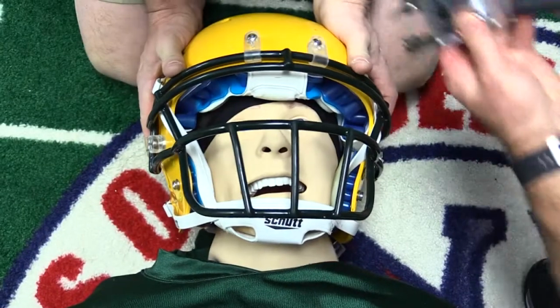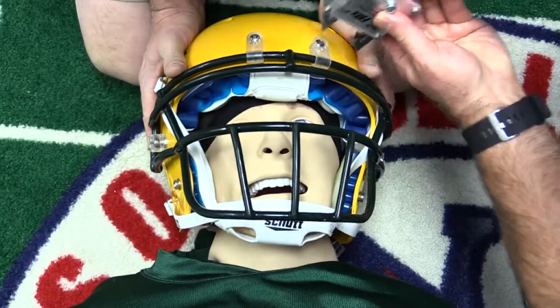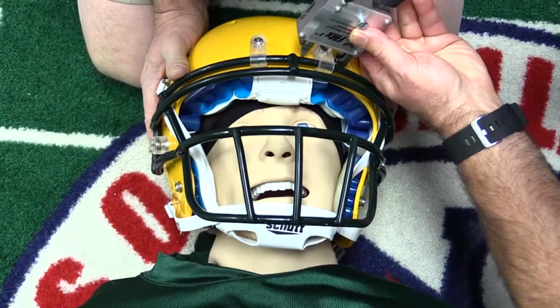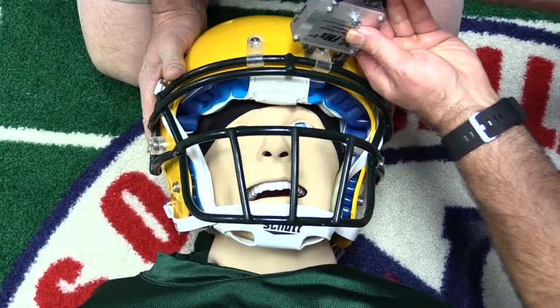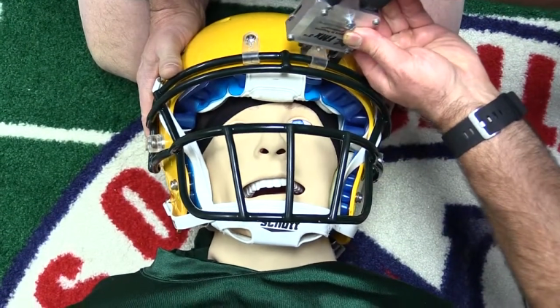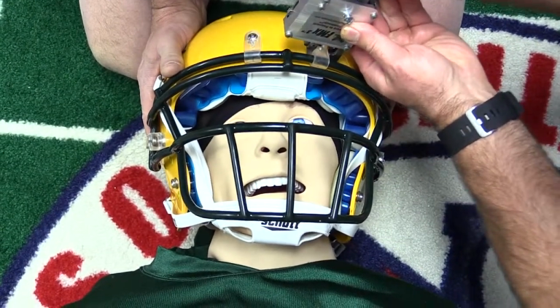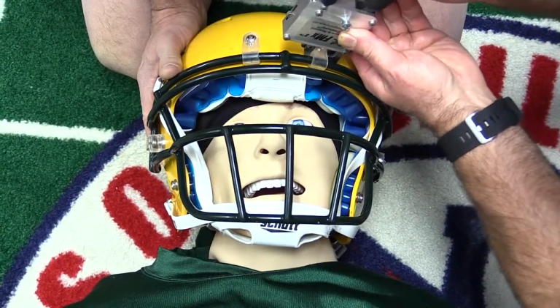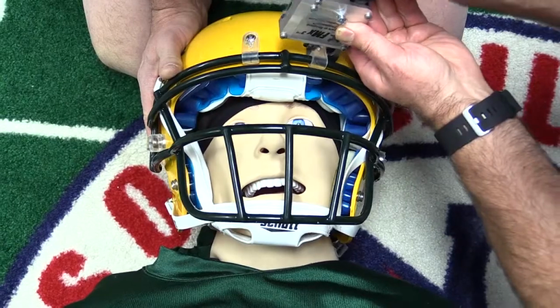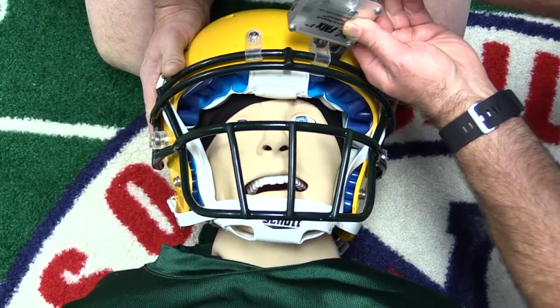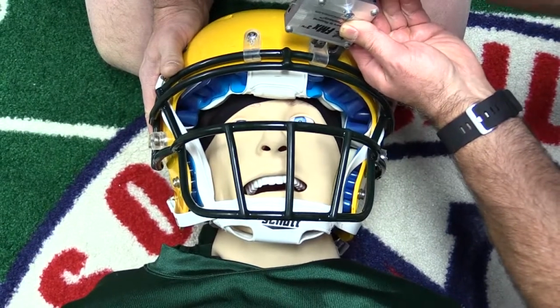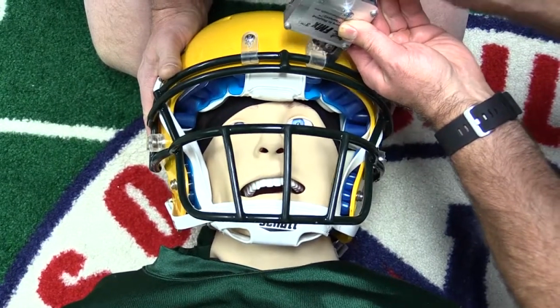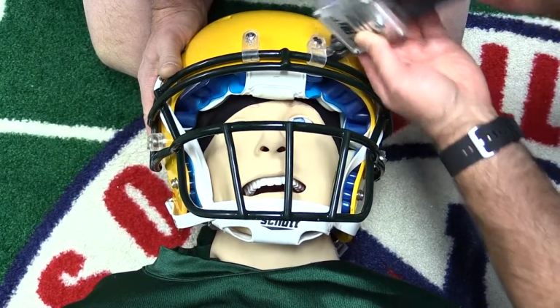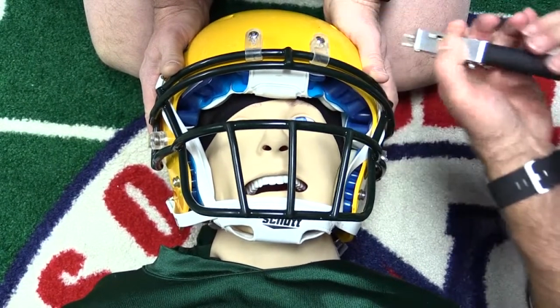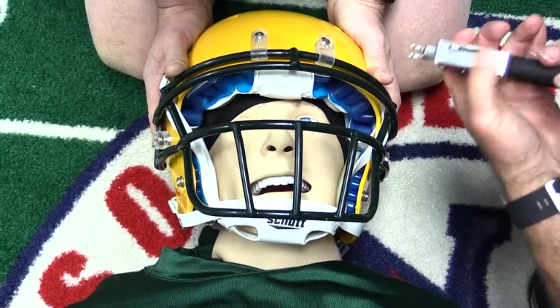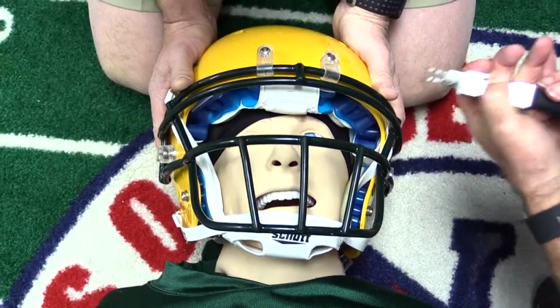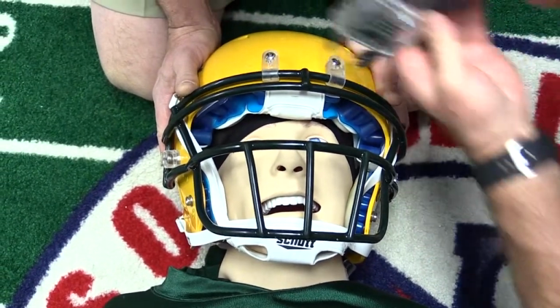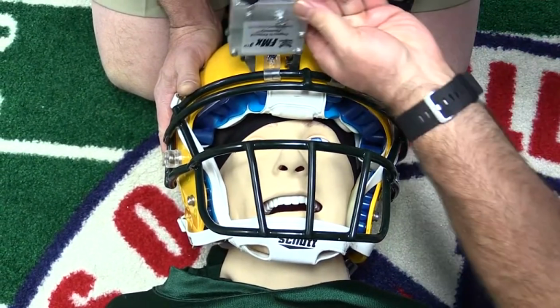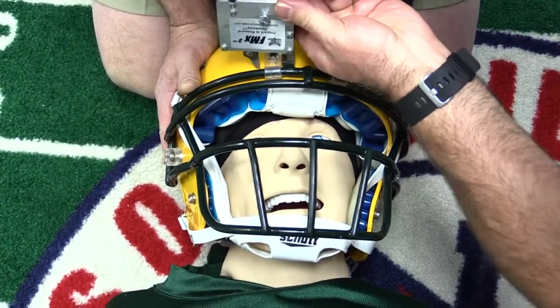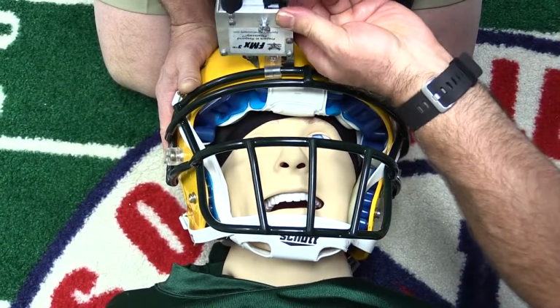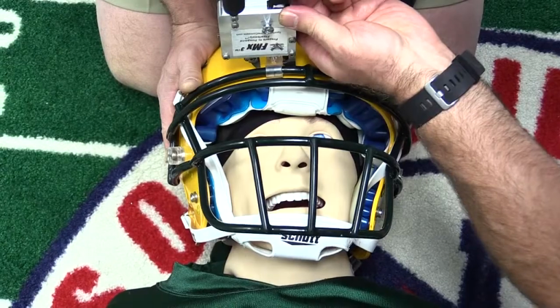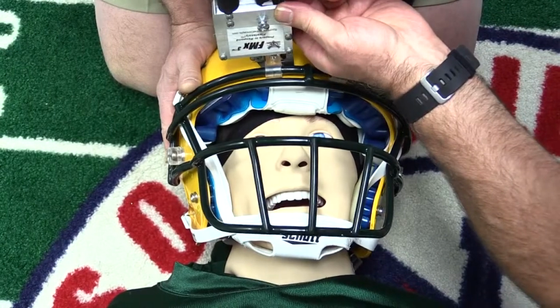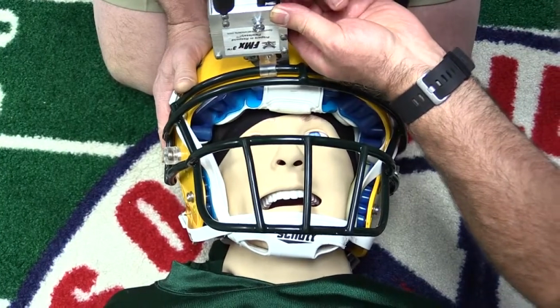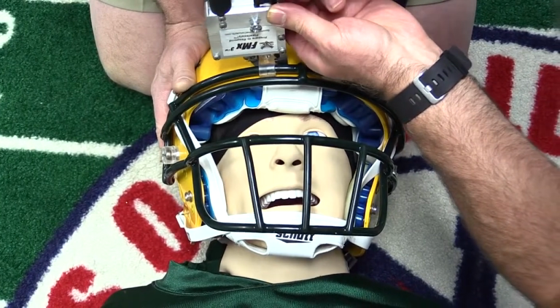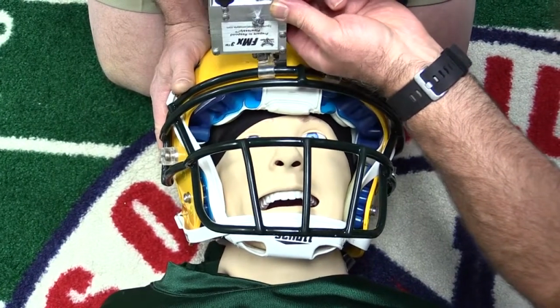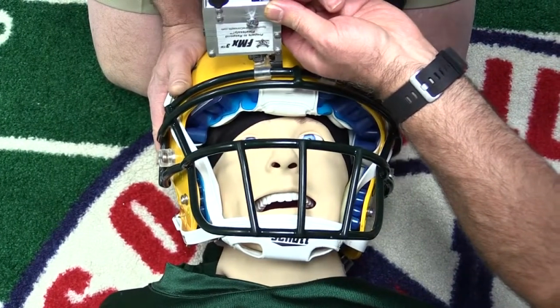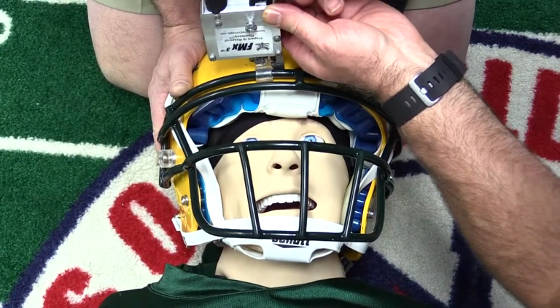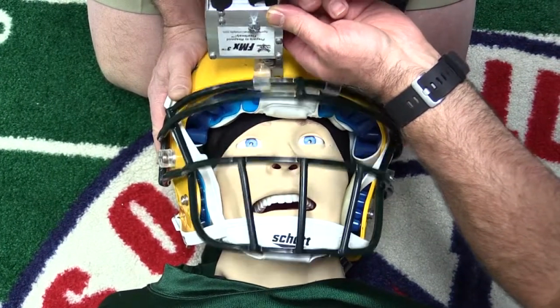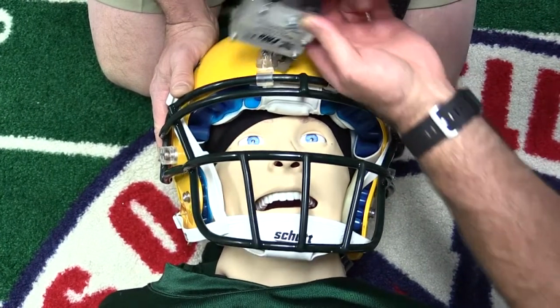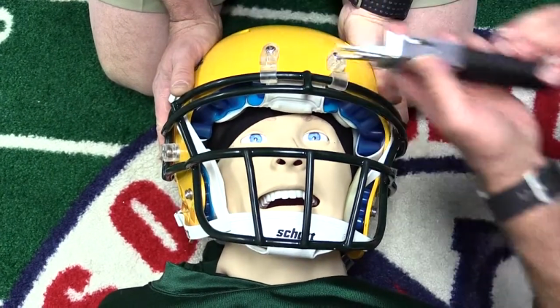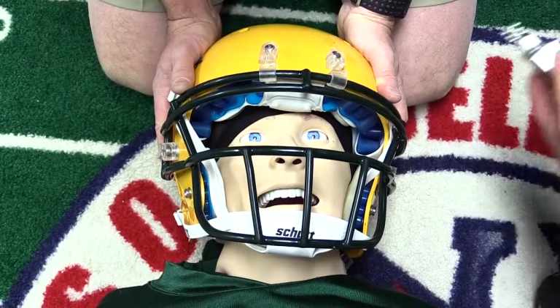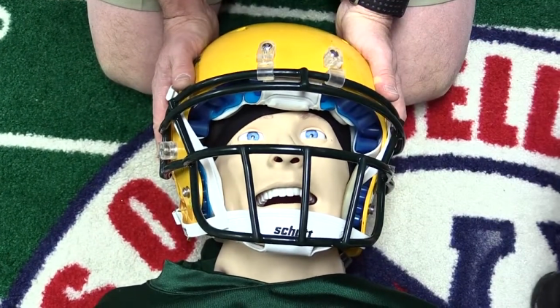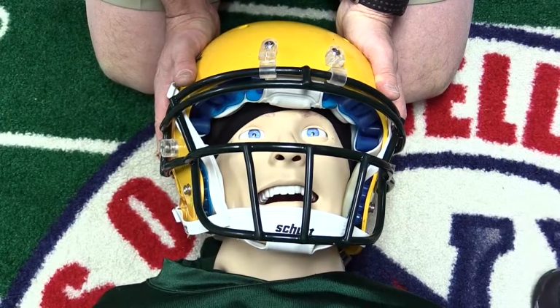Some Schutt helmets may have quarter turn side mounts with fixed screw top mounts. Under these conditions, you can simply remove the blade cover, open the FM-X using the release lever, and position the FM-X to quickly cut the top mounts, or deploy a power screwdriver.